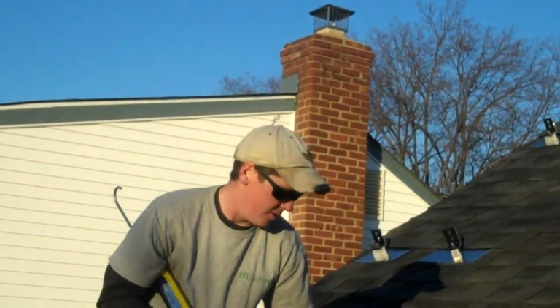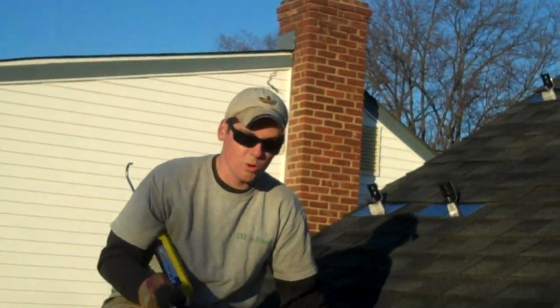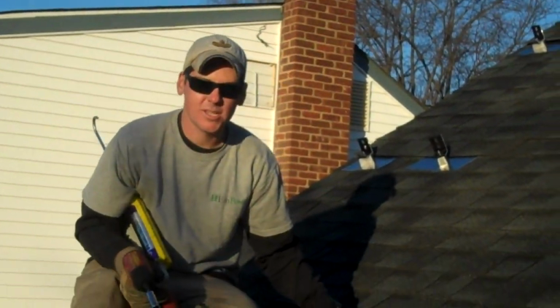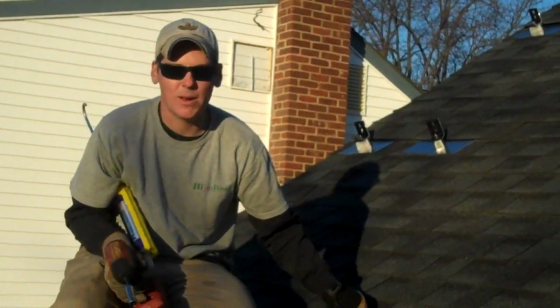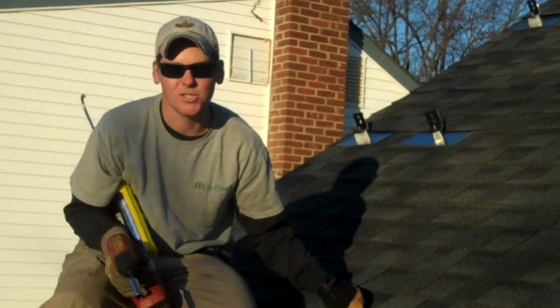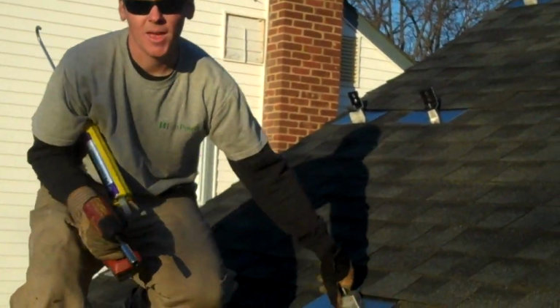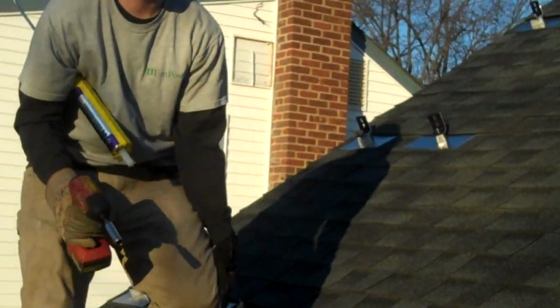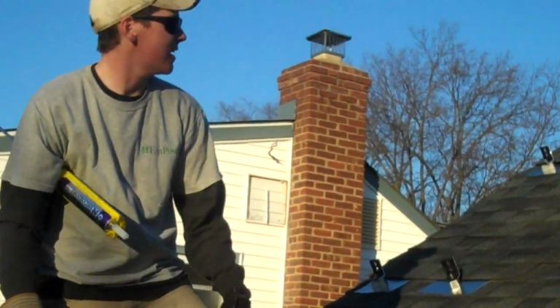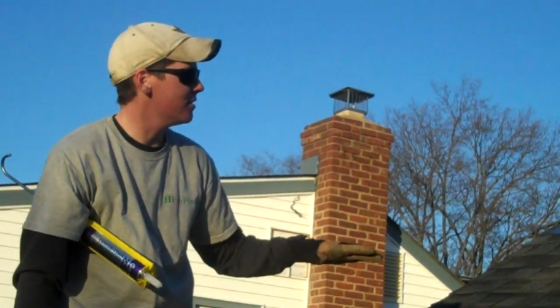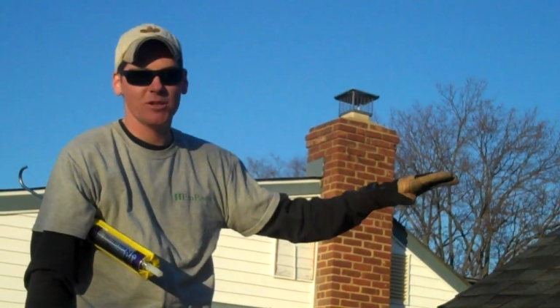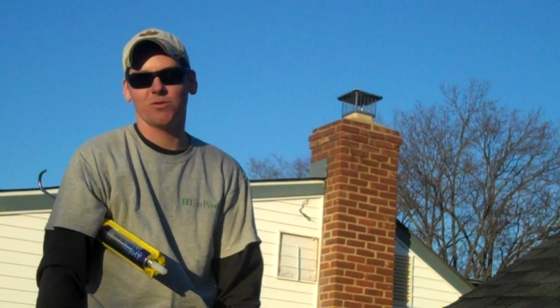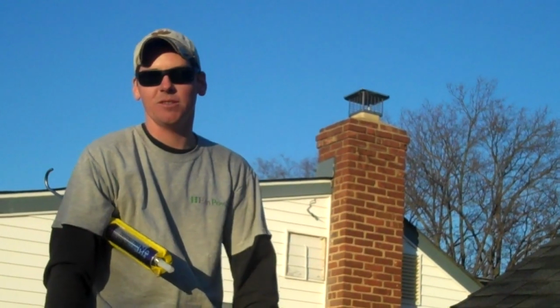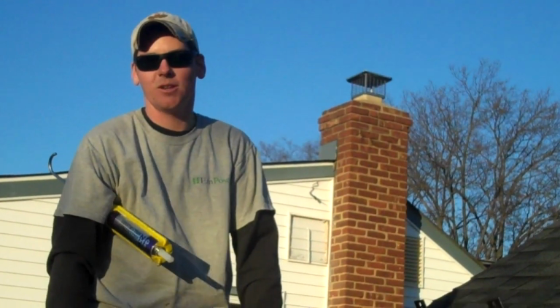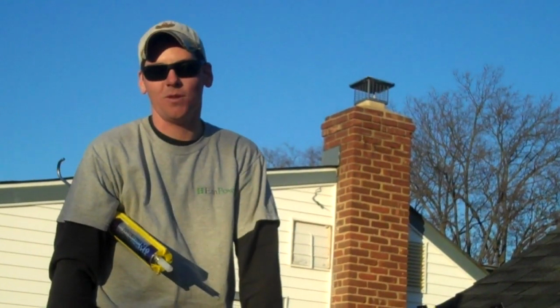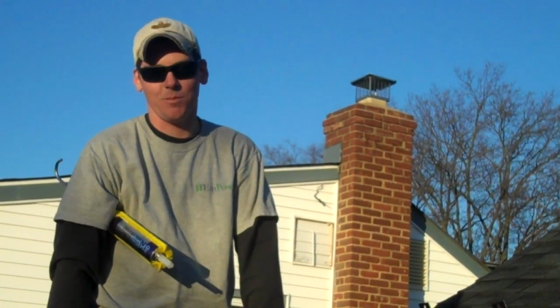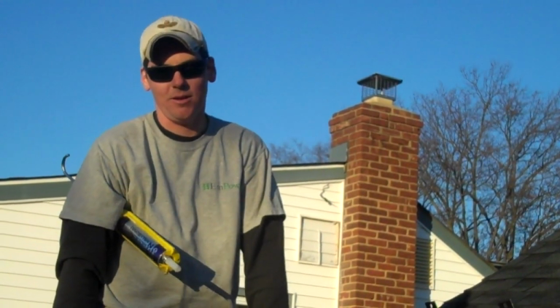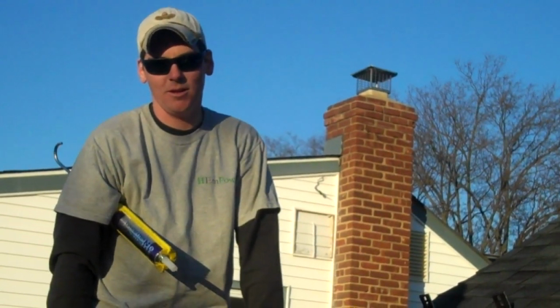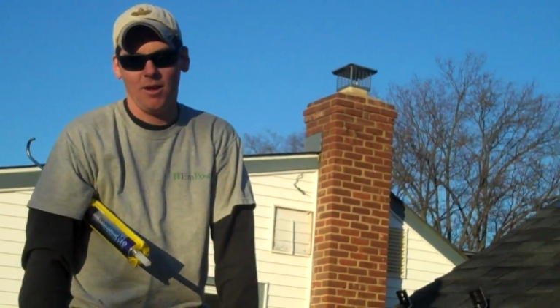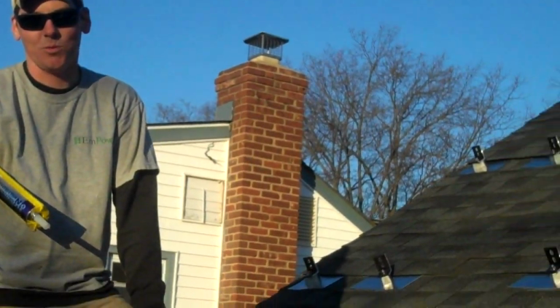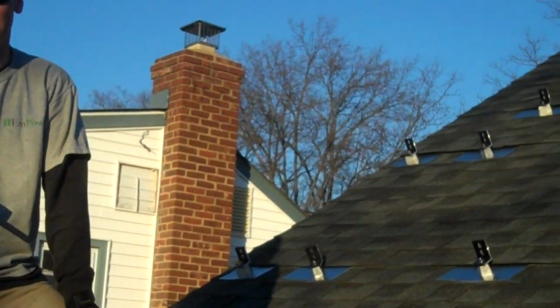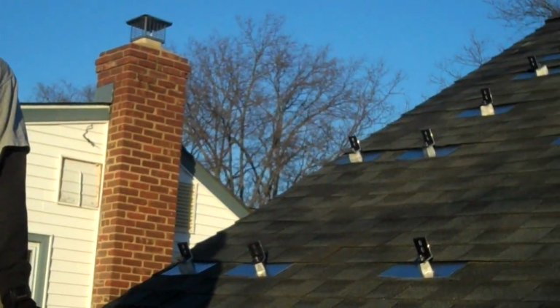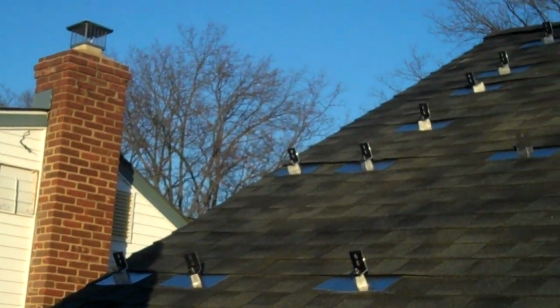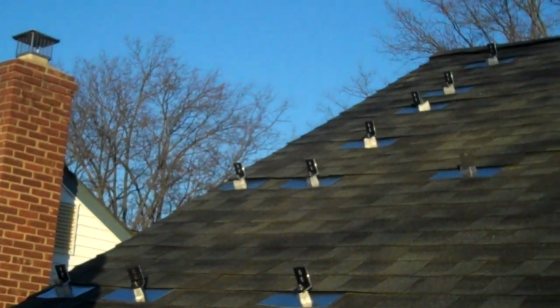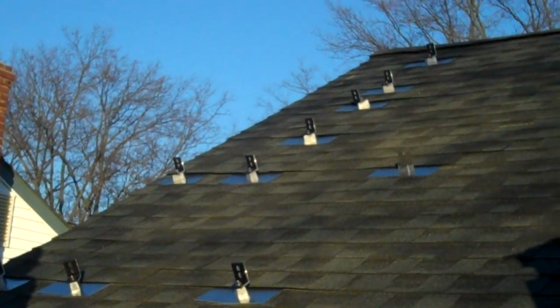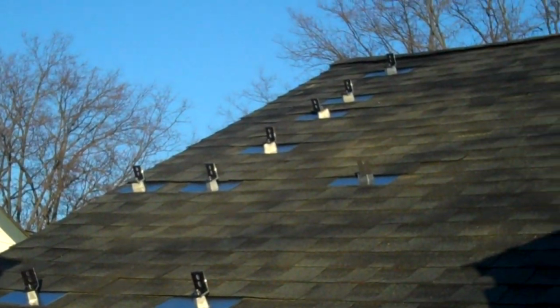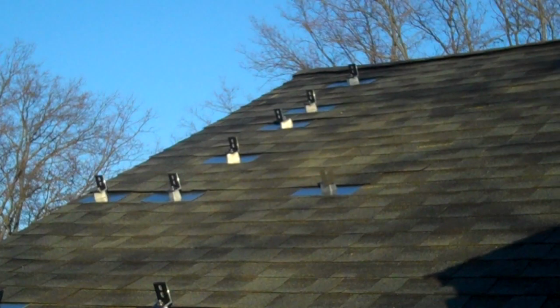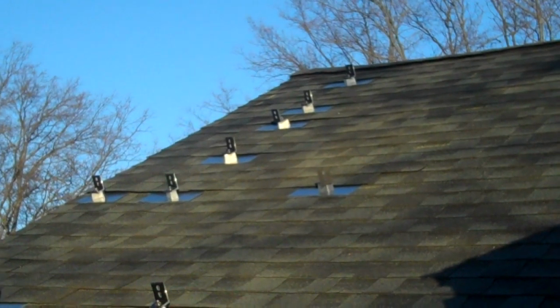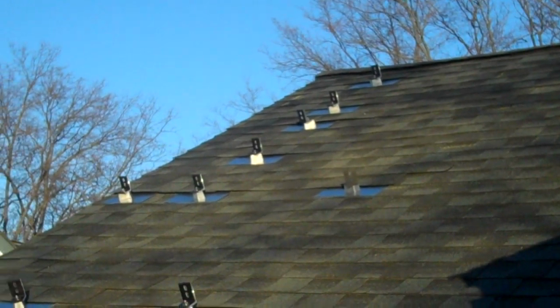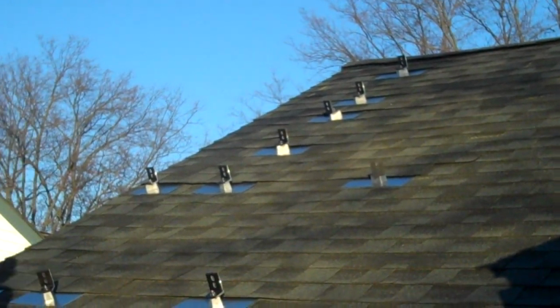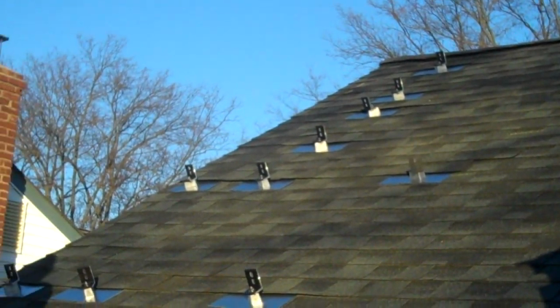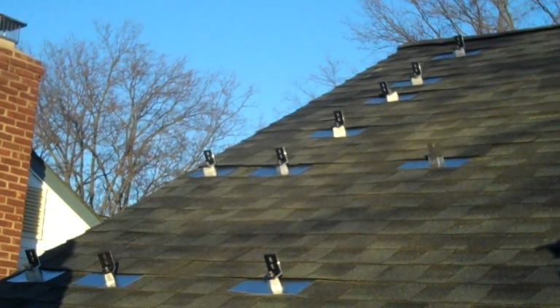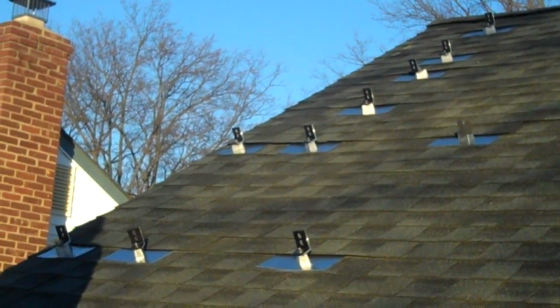That's a watertight penetration. Every single penetration receives a flashing pad. And that's one of the things that we do at Empower to ensure that our customers receive the highest quality installation.